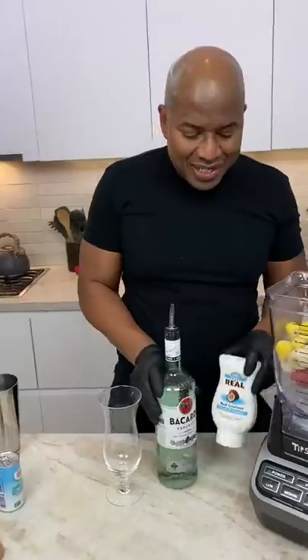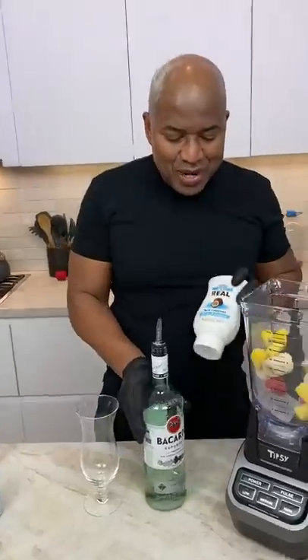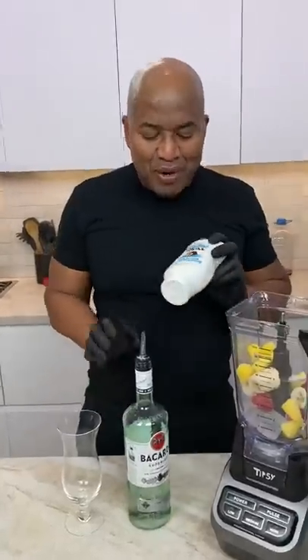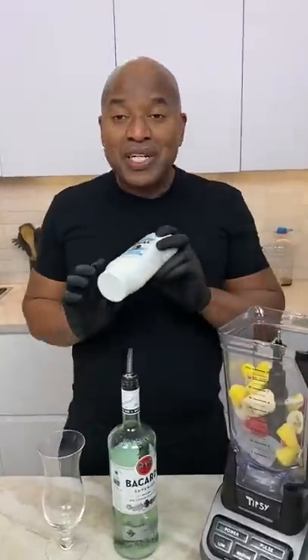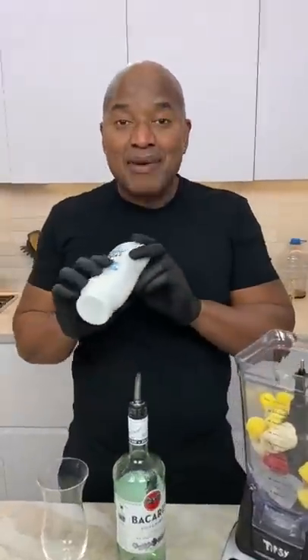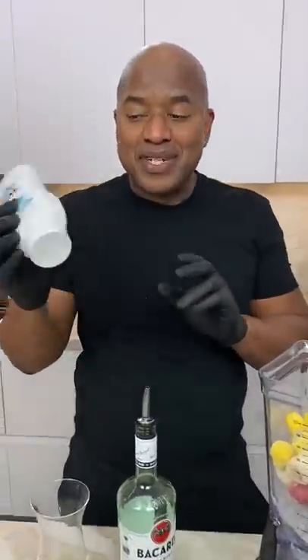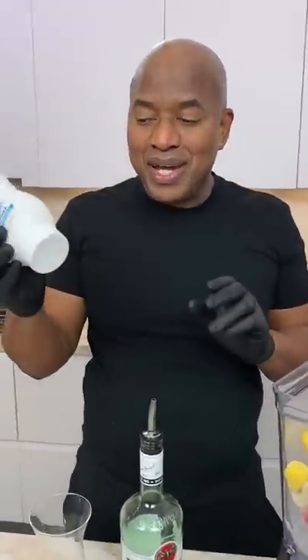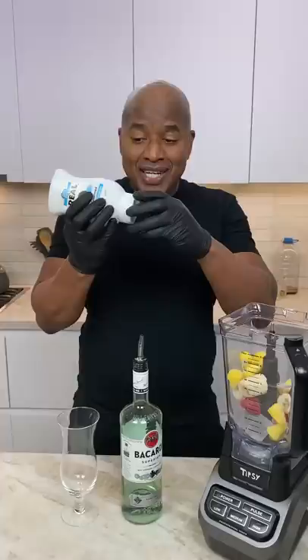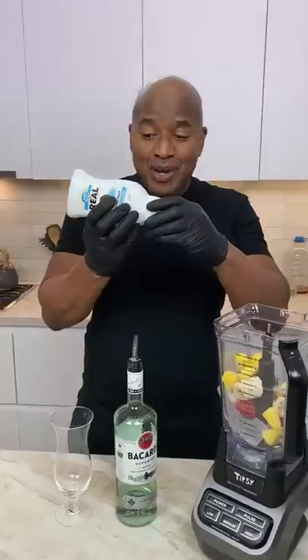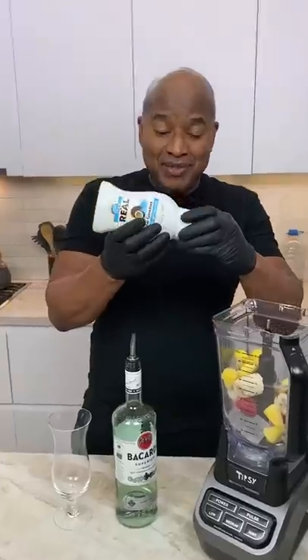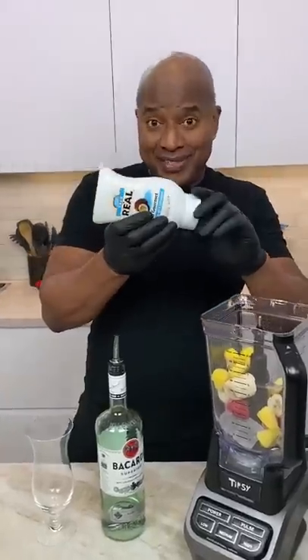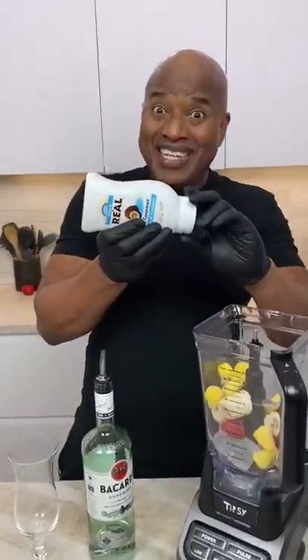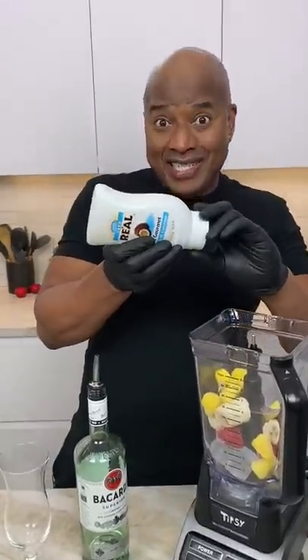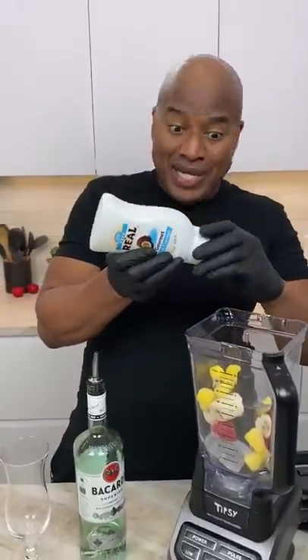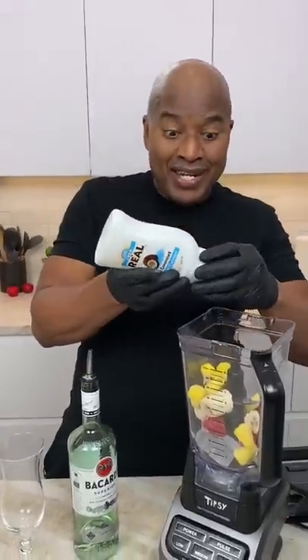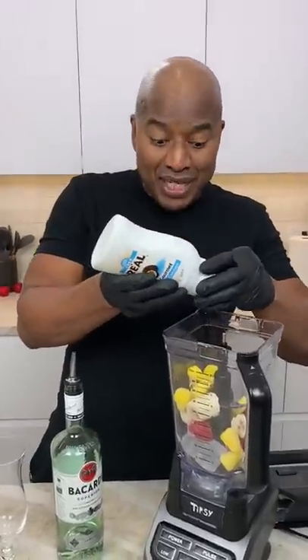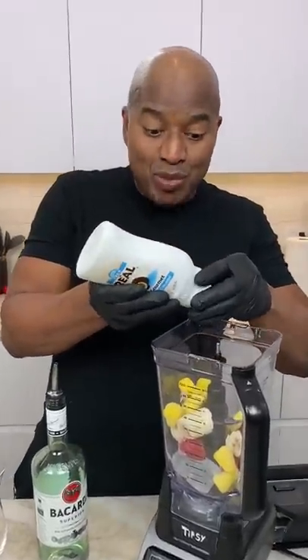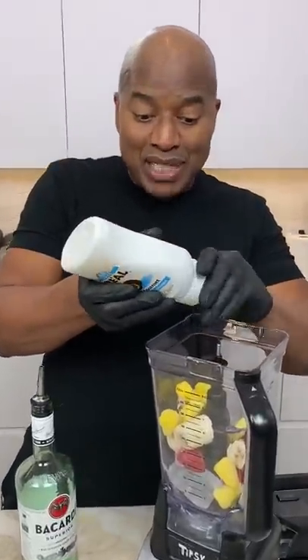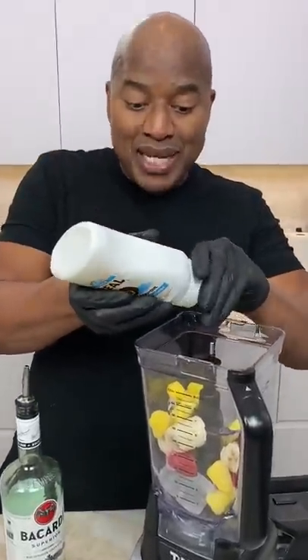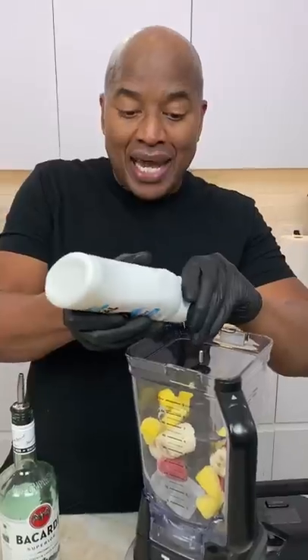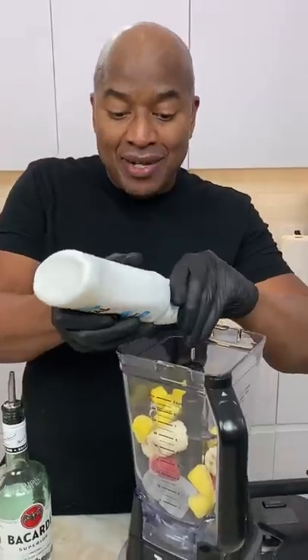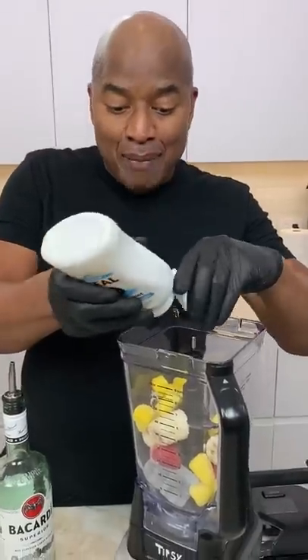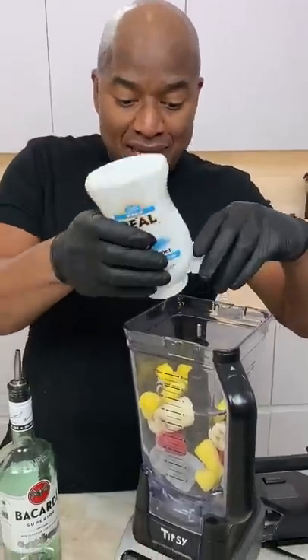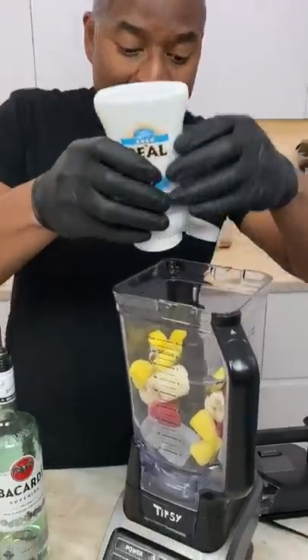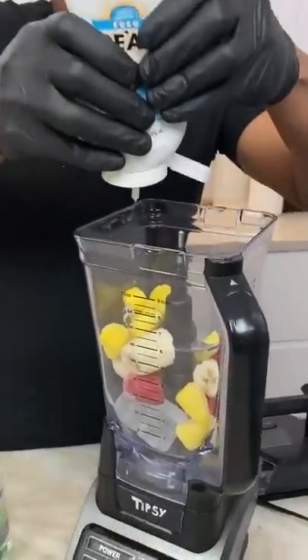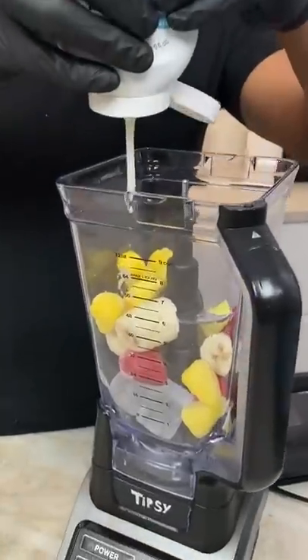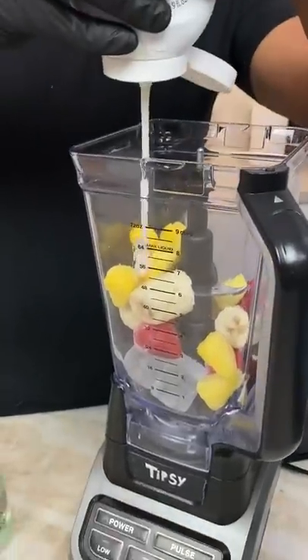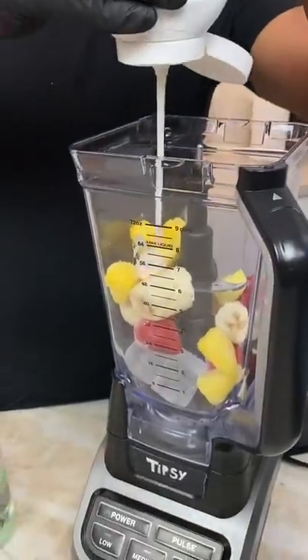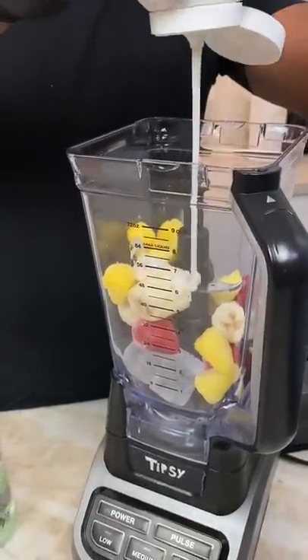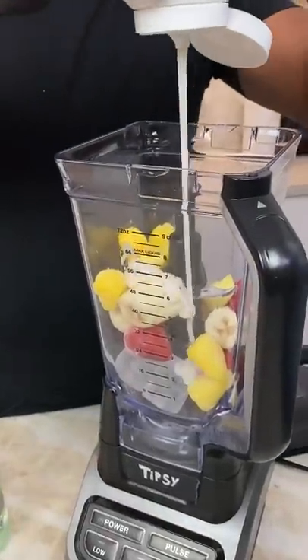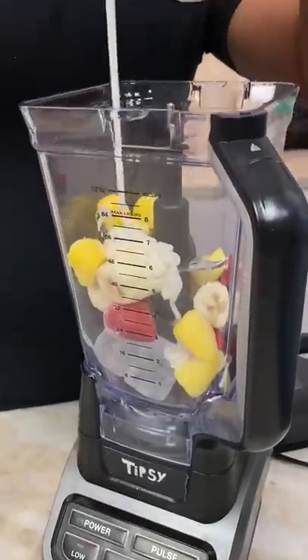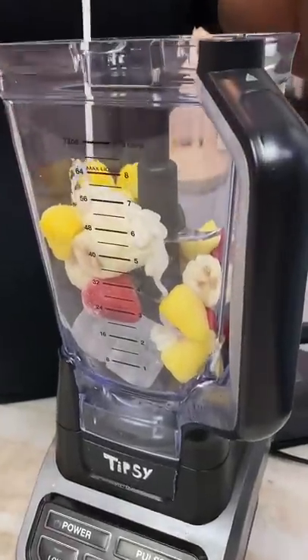Let's go with cream of coconut first, okay? You need two ounces of this. They're sweet, but this is what makes a piña colada a piña colada, okay? This good gooey stuff right here.